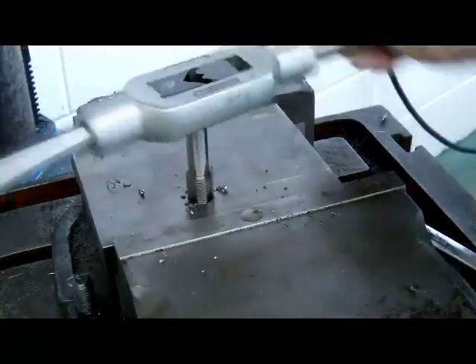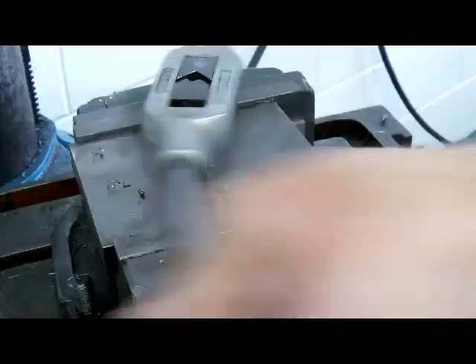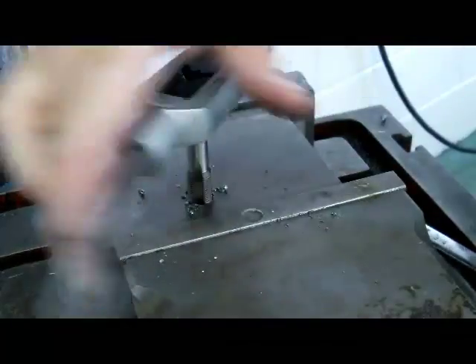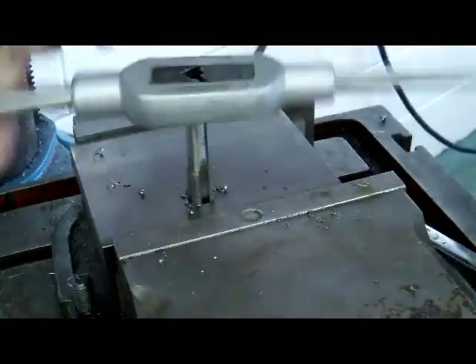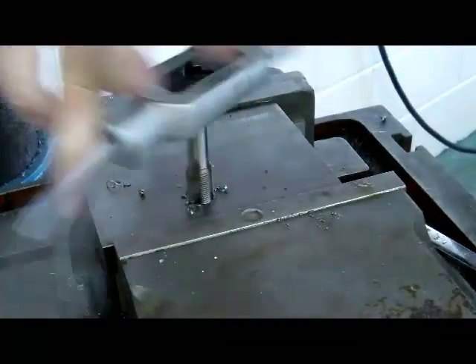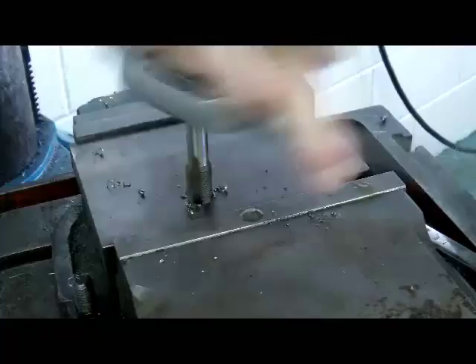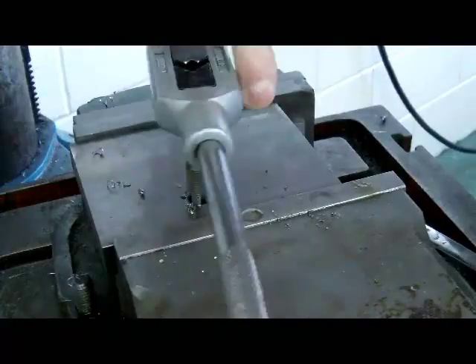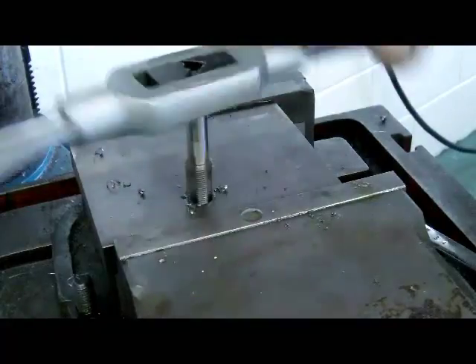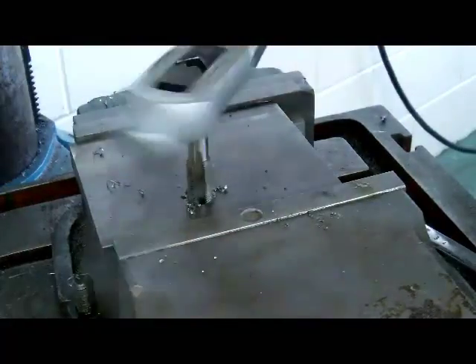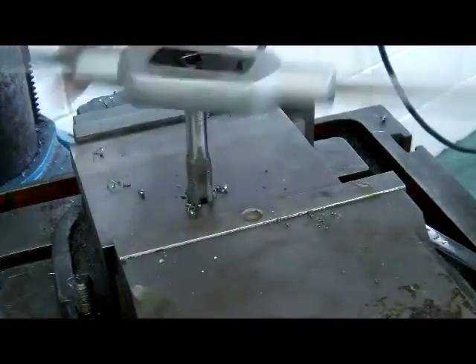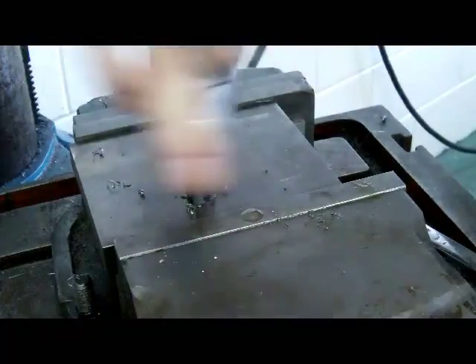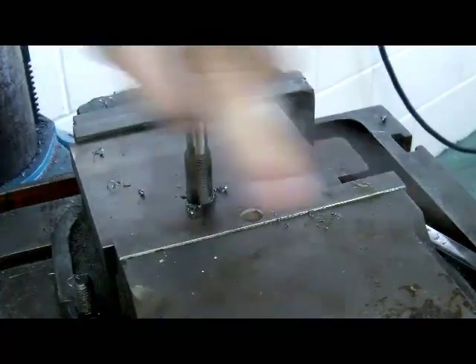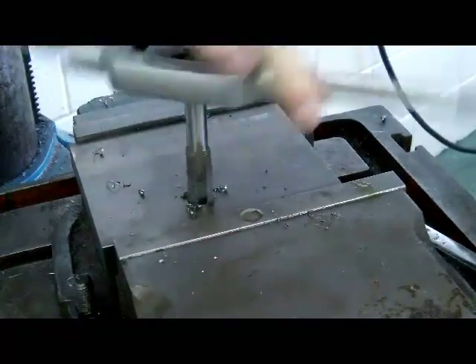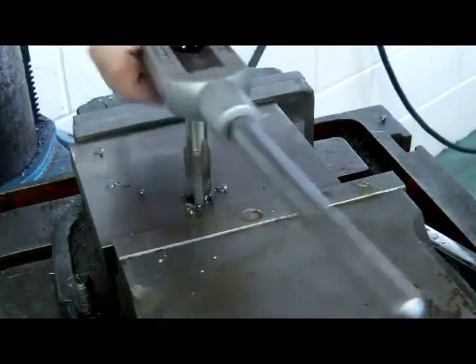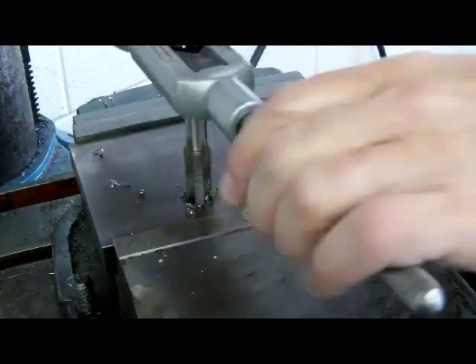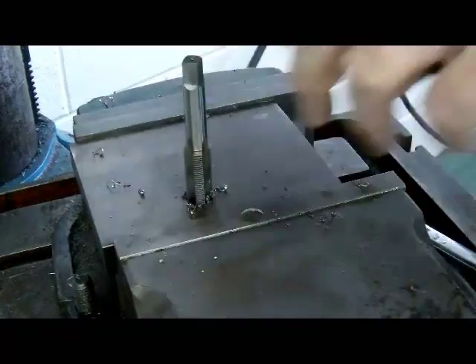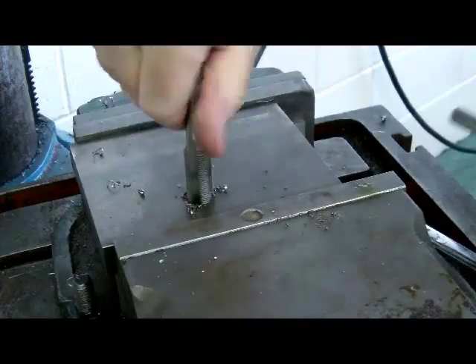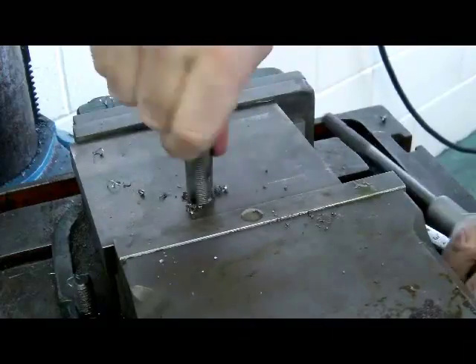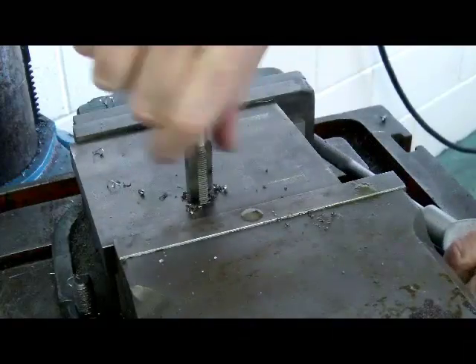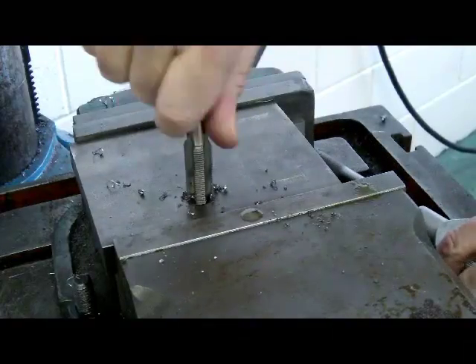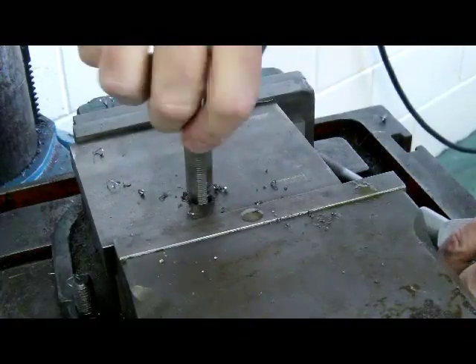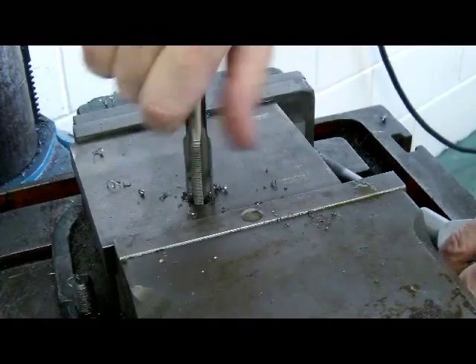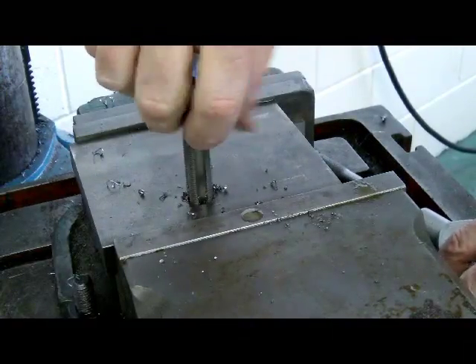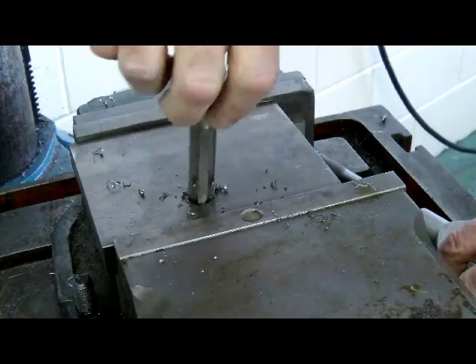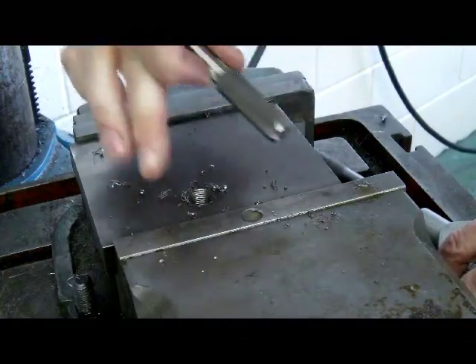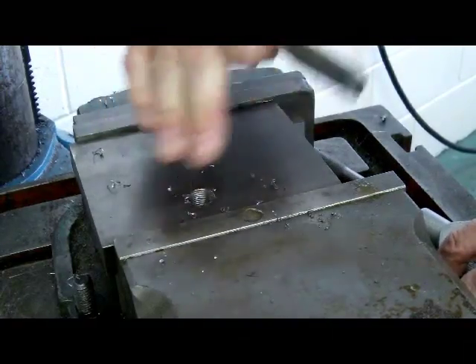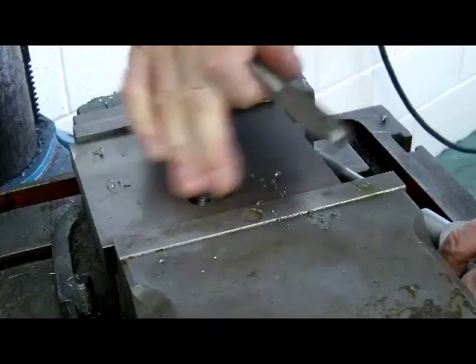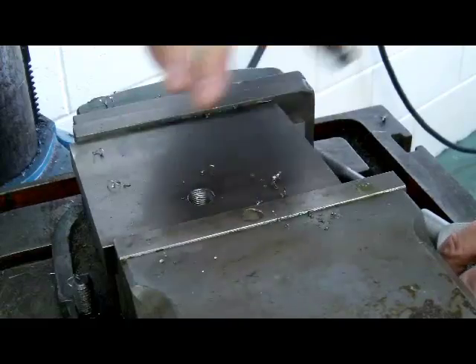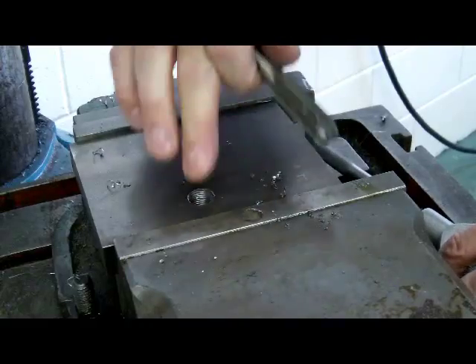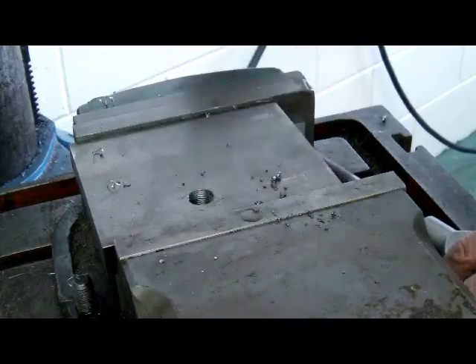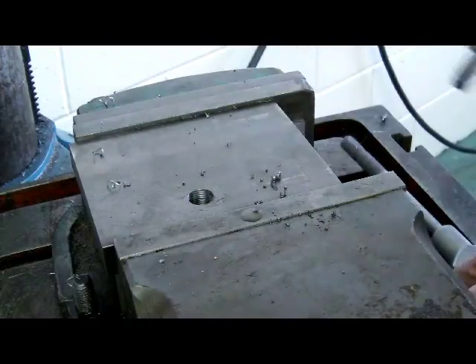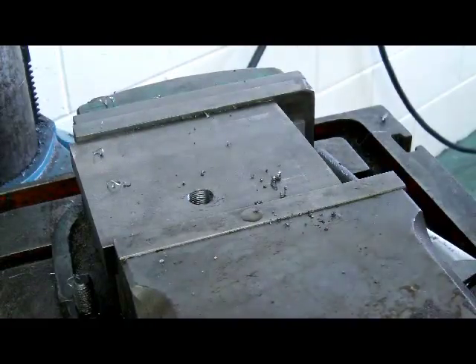We're down through the hole. I'll just back it off and get the tap up out of the hole. You should be able to see that there is now a thread inside that hole.